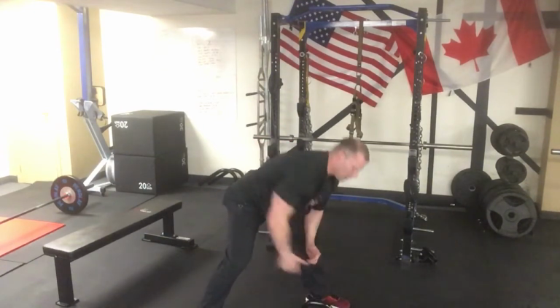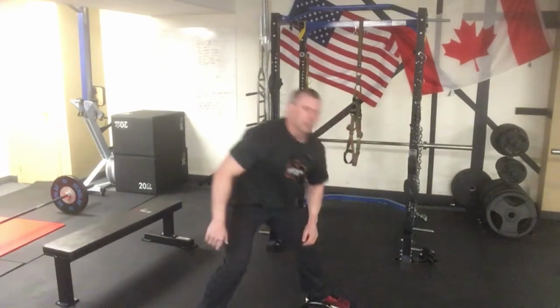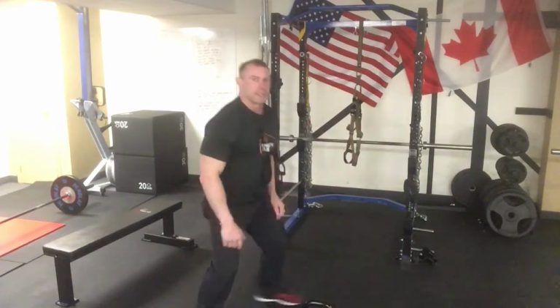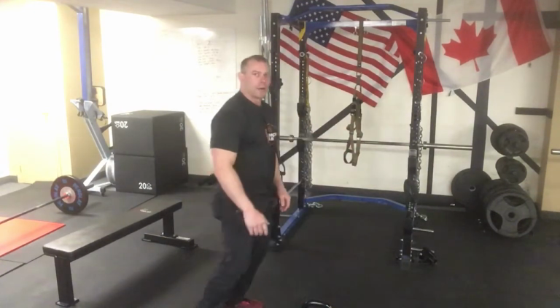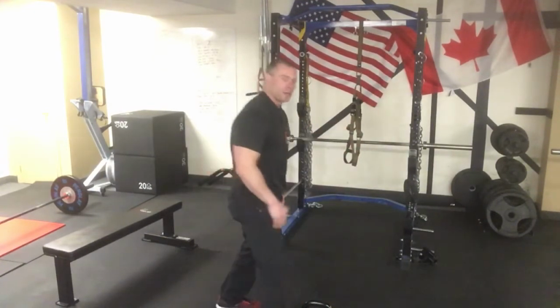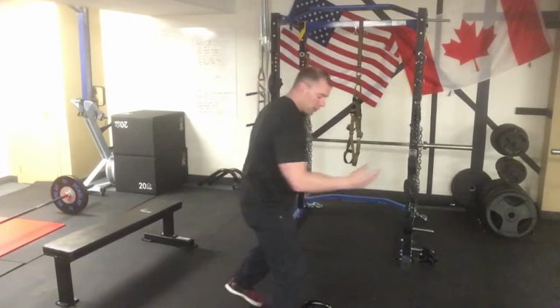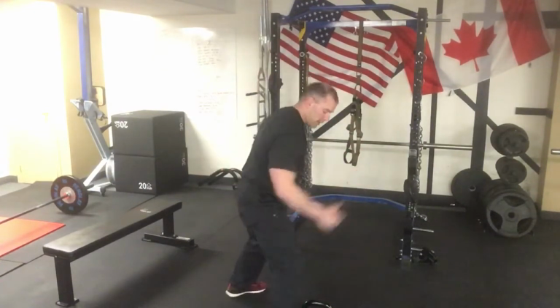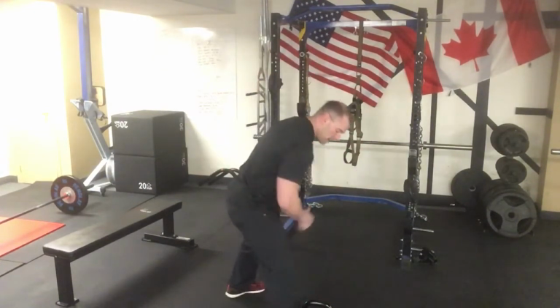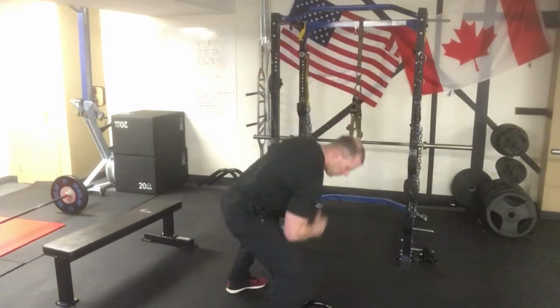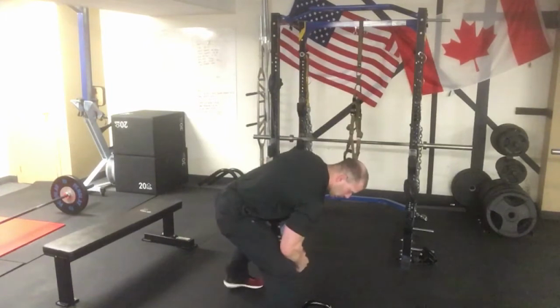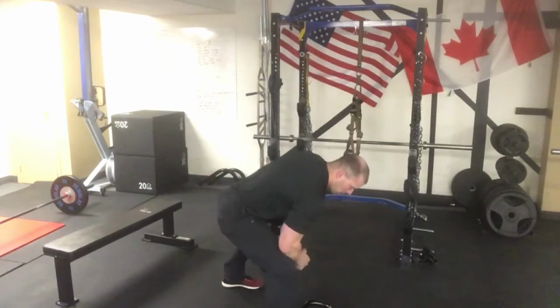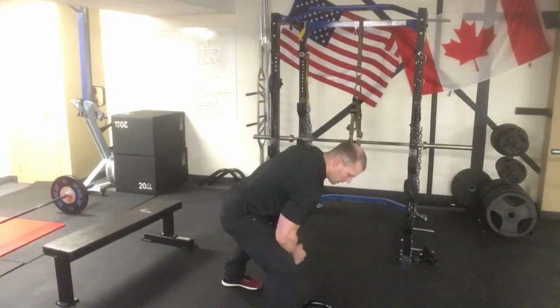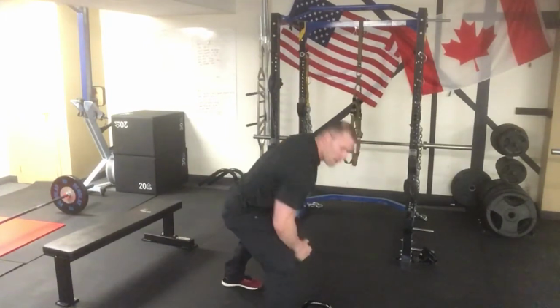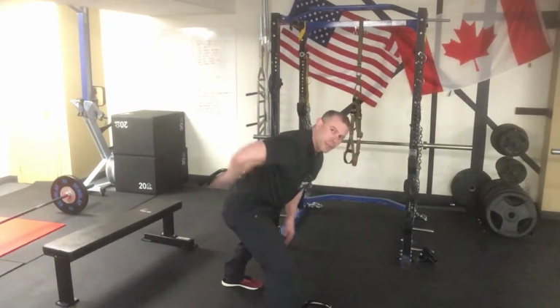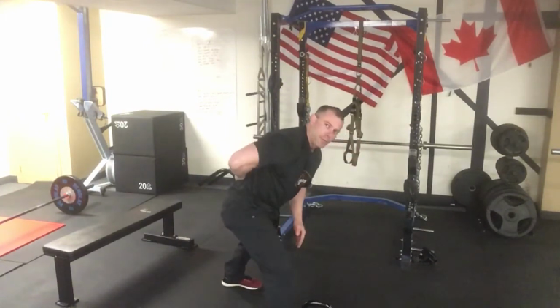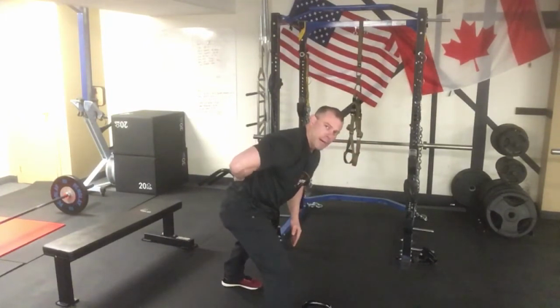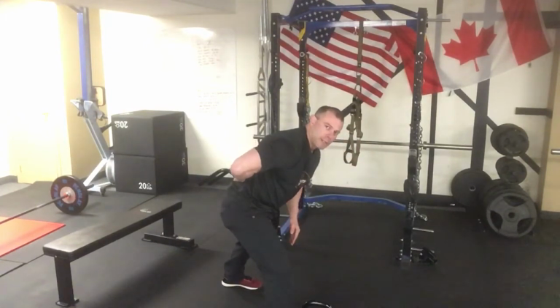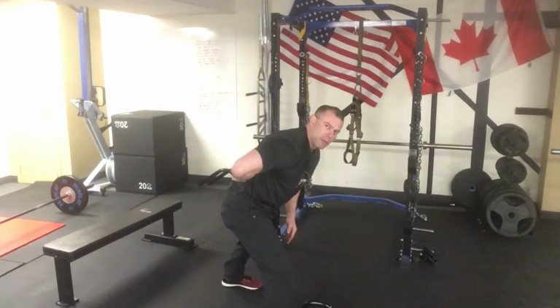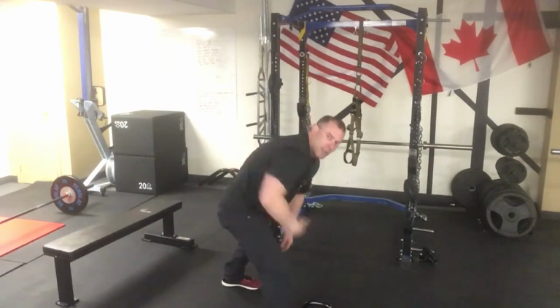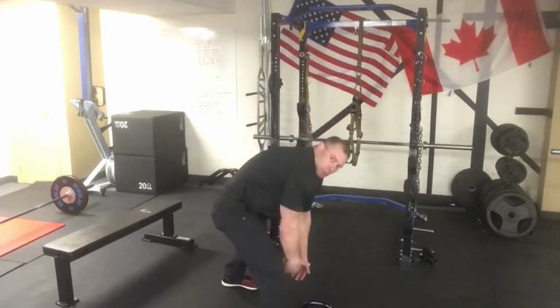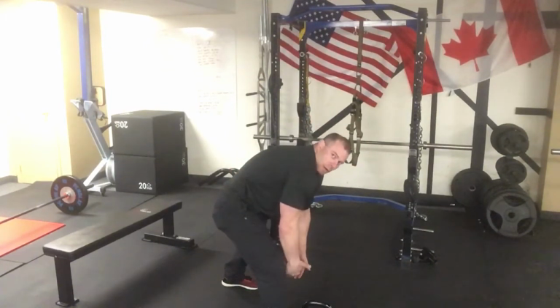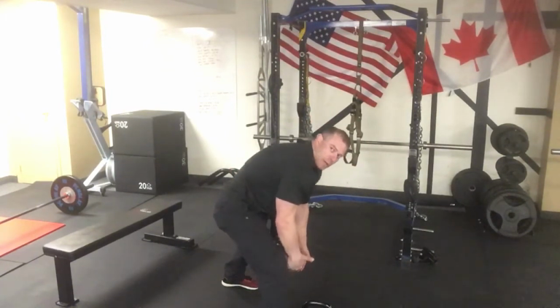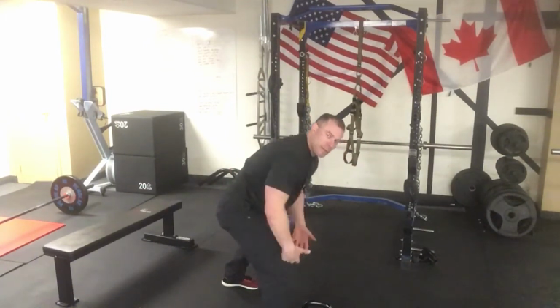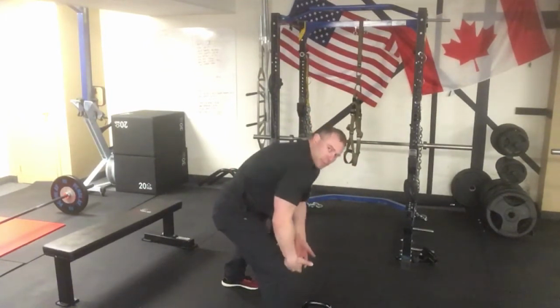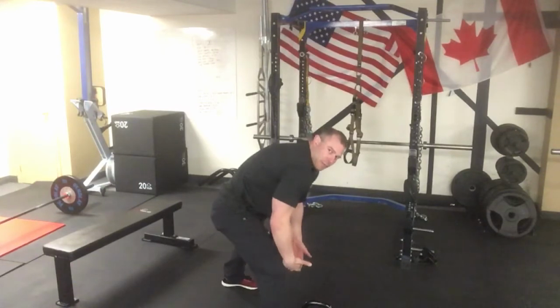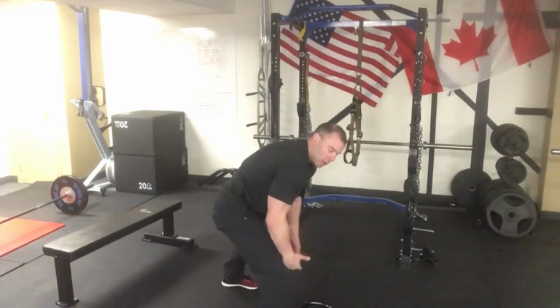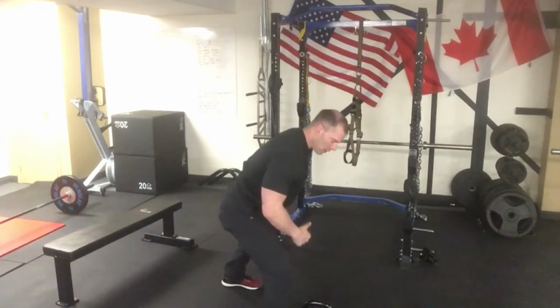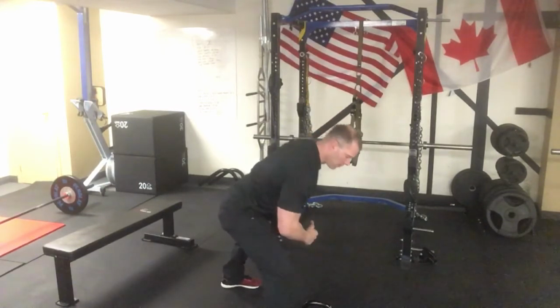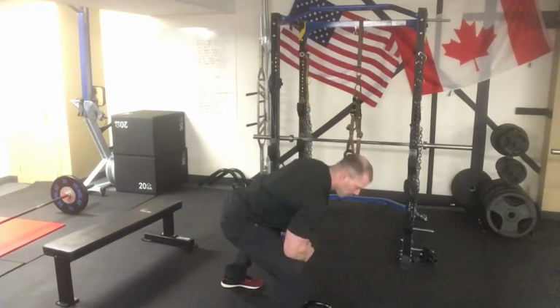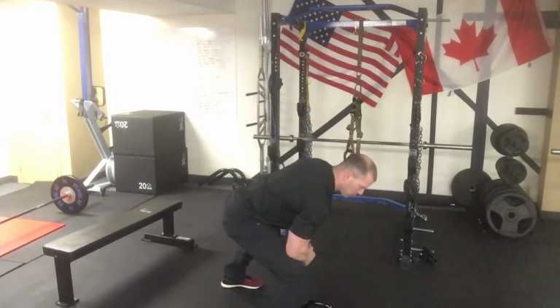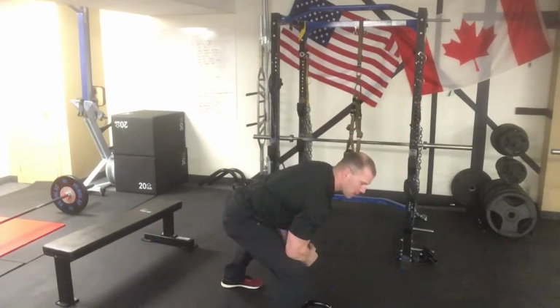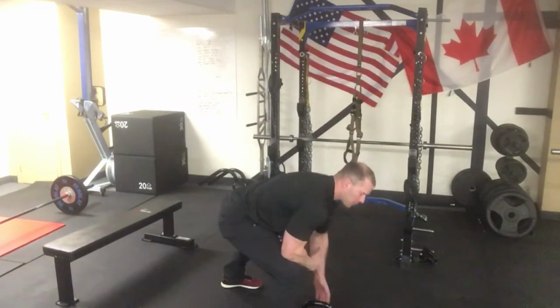Set it down, switch the stance, brace up on that knee, make sure you're keeping your back nice and level — don't be all folded over, make sure your chest is up tall.